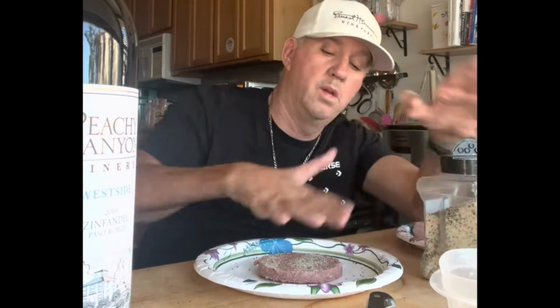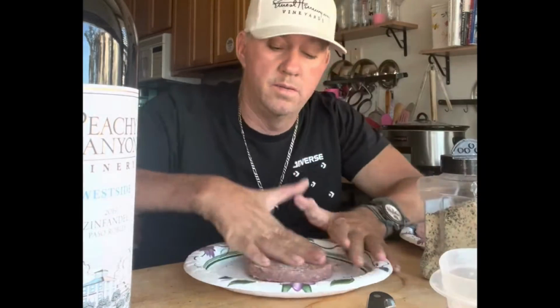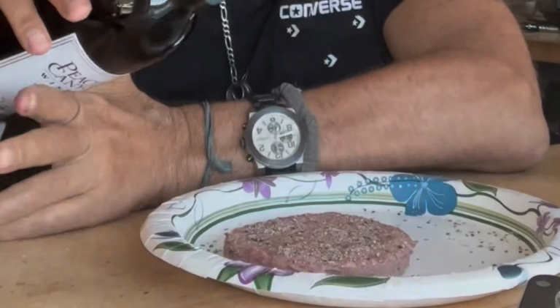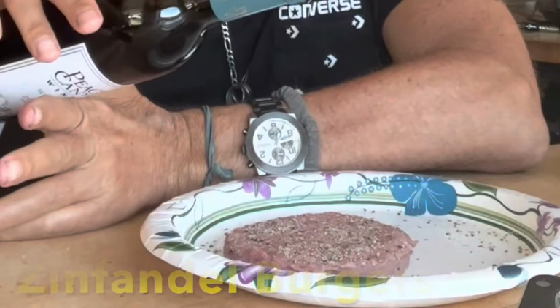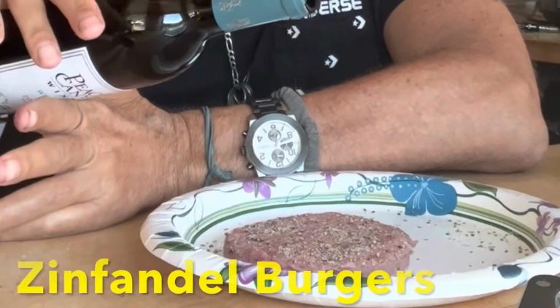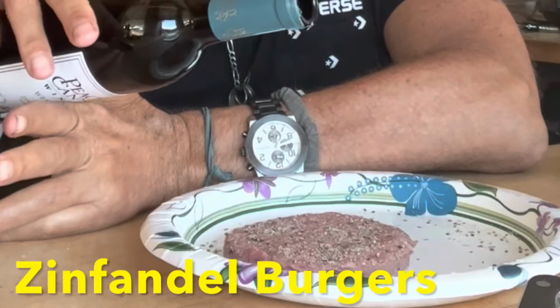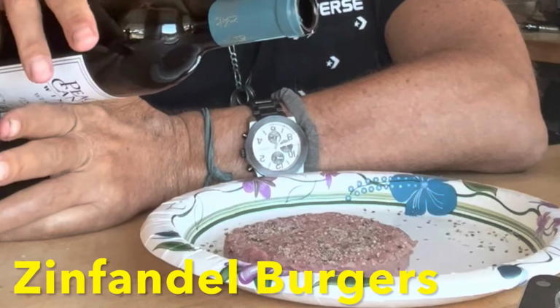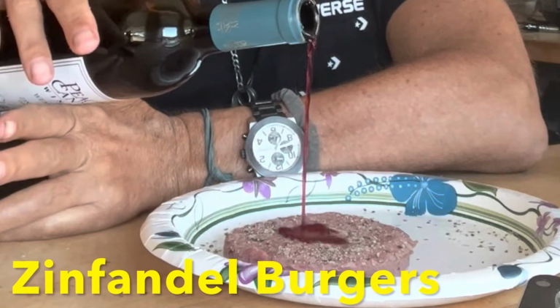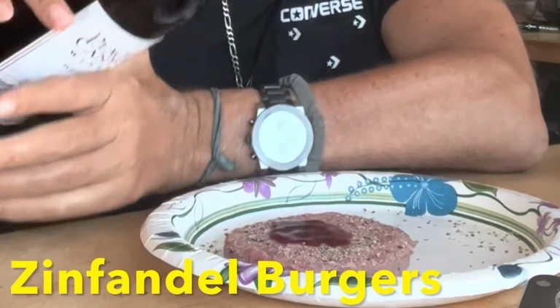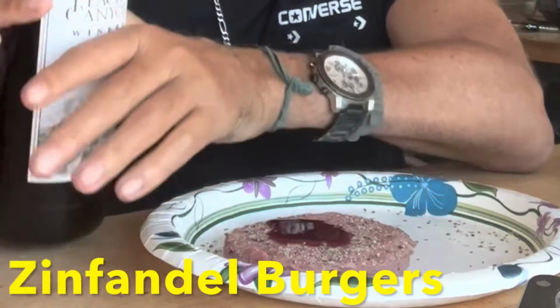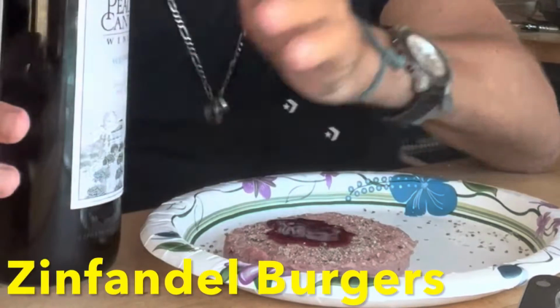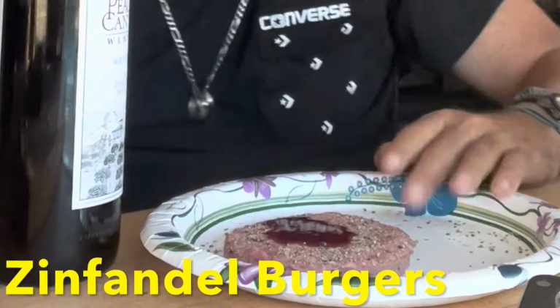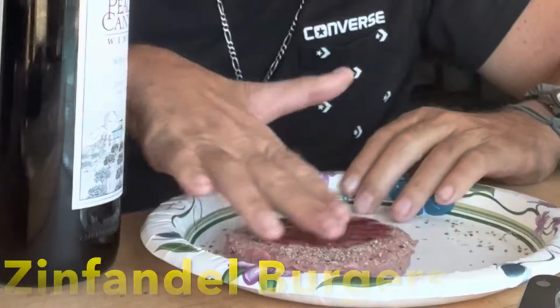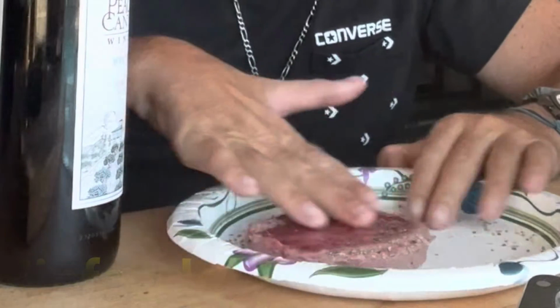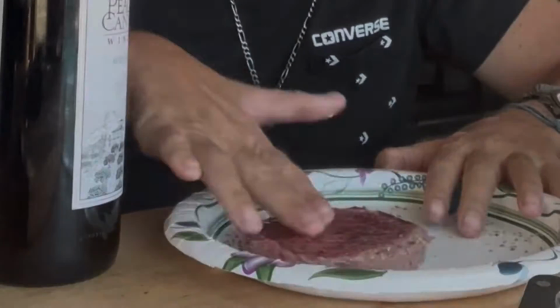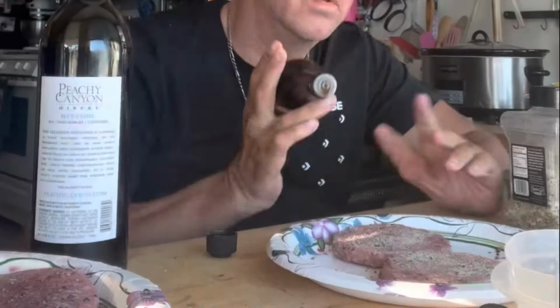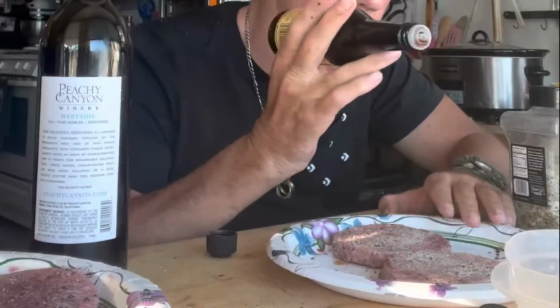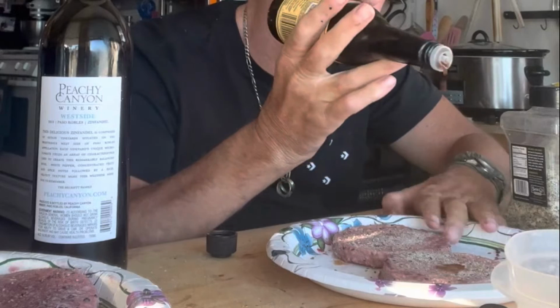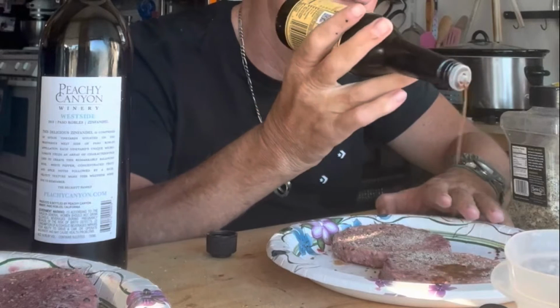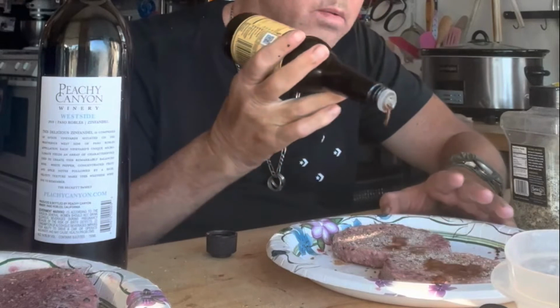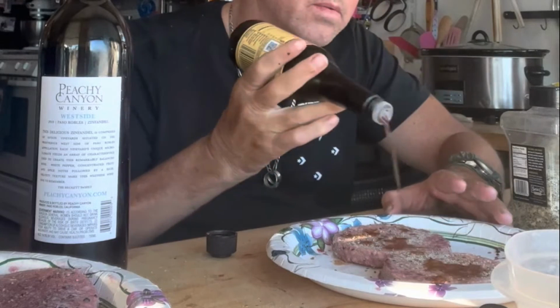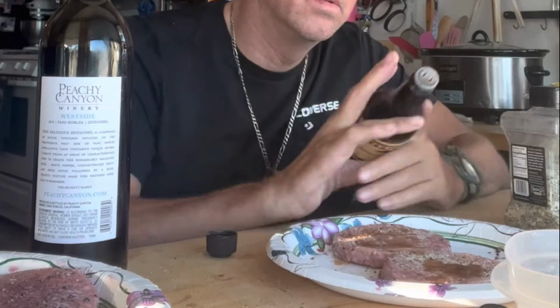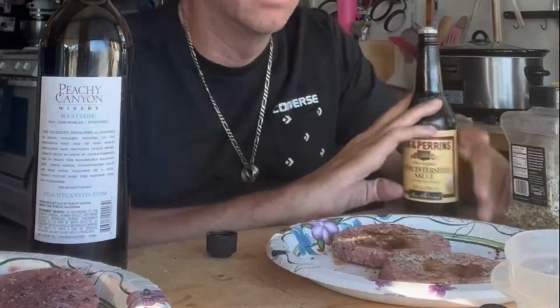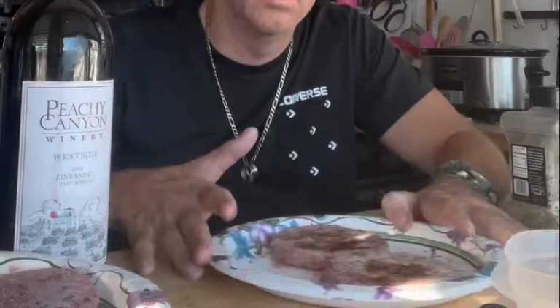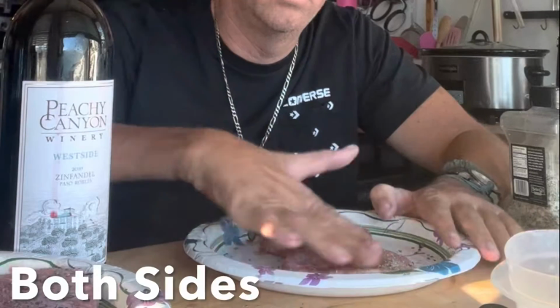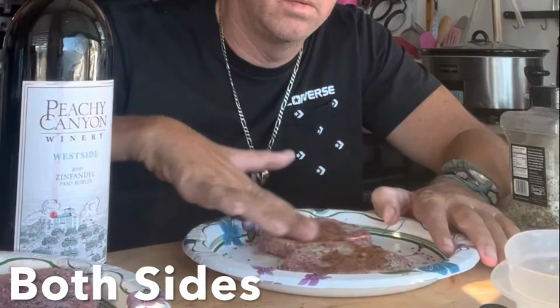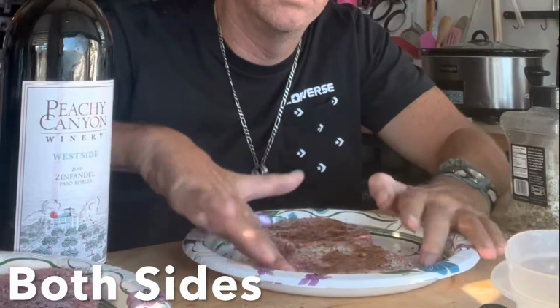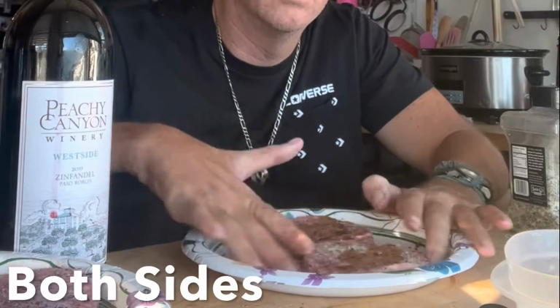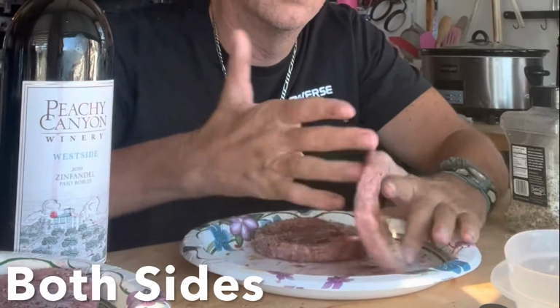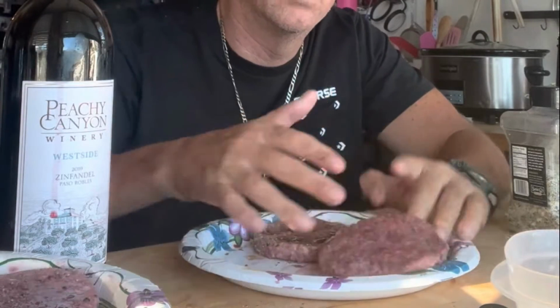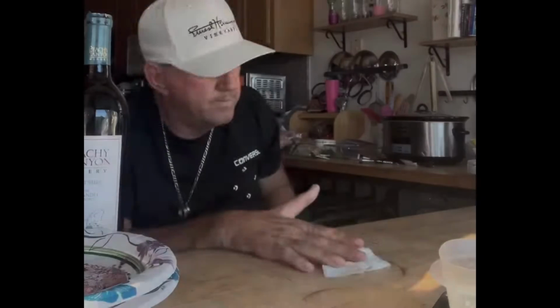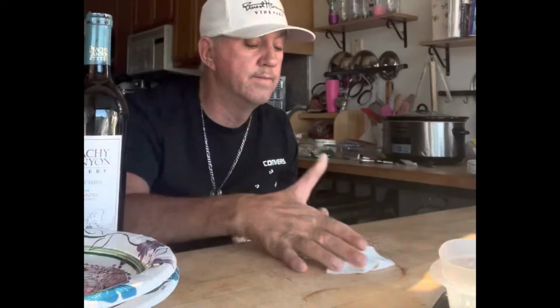Again, some Santa Maria seasoning, a little Zin. You're going to see a little Worcestershire going on in a minute. We get that on both sides as well as the seasonings and the wine, obviously.